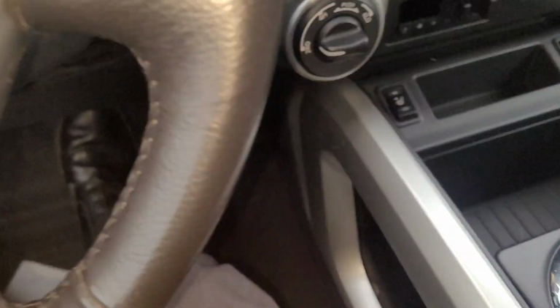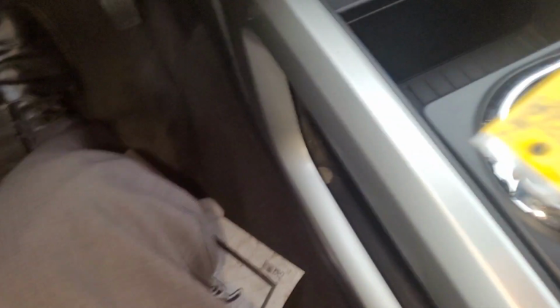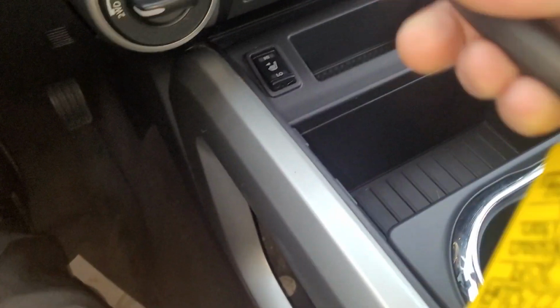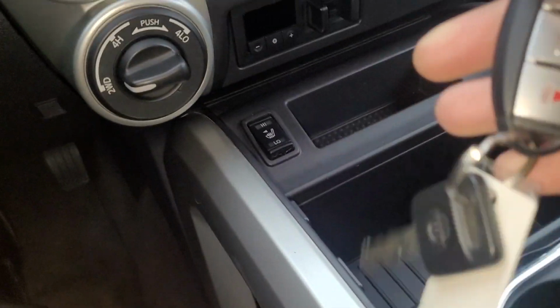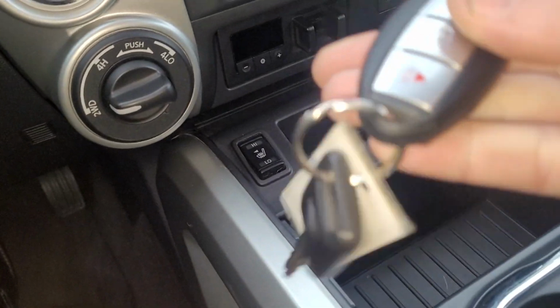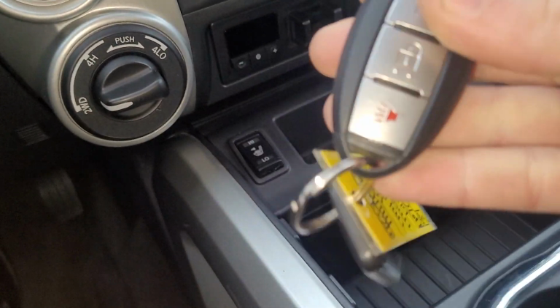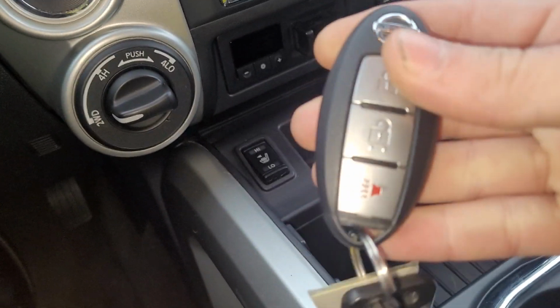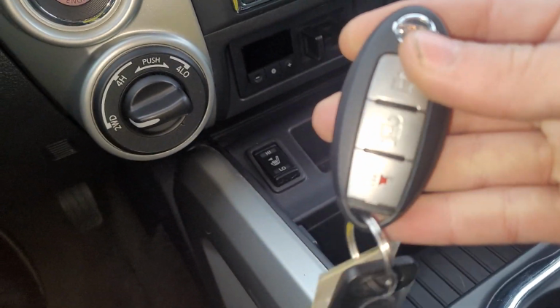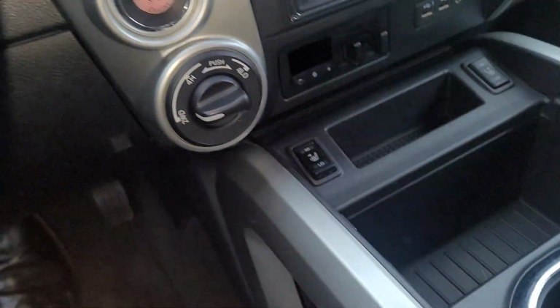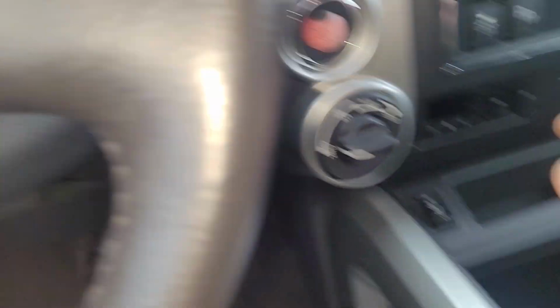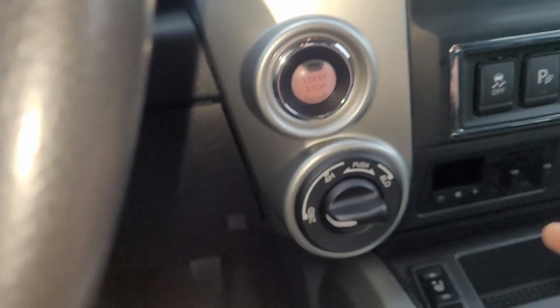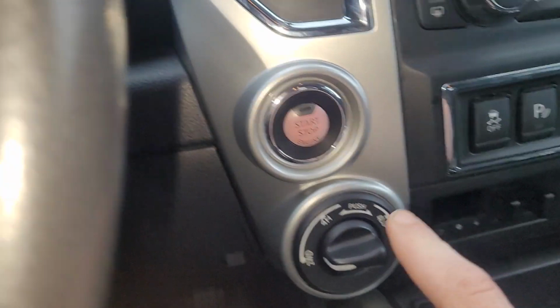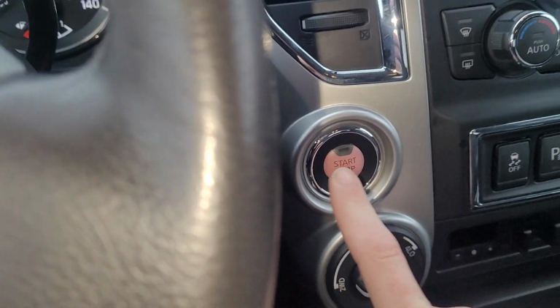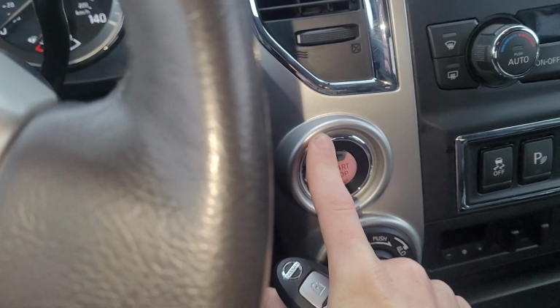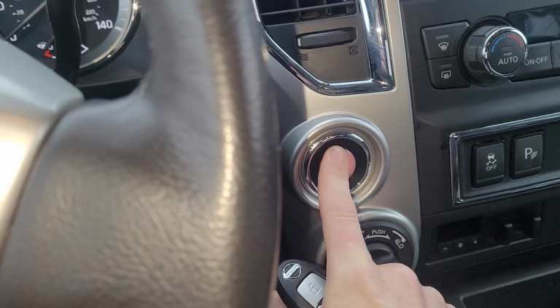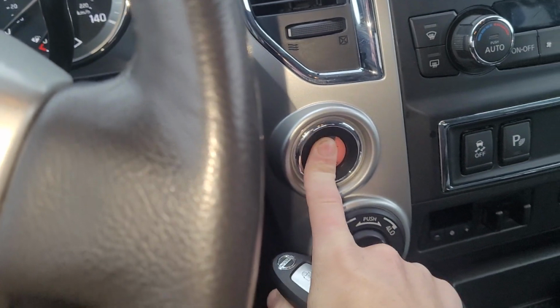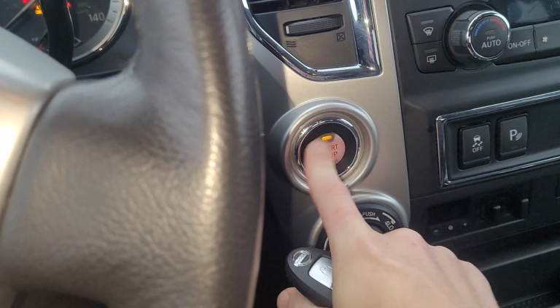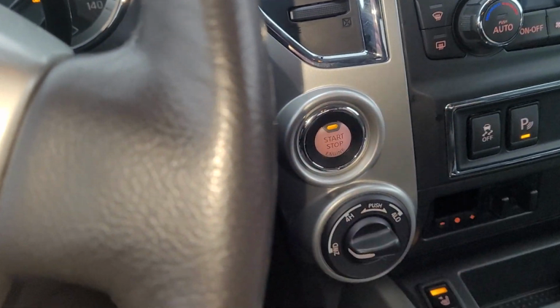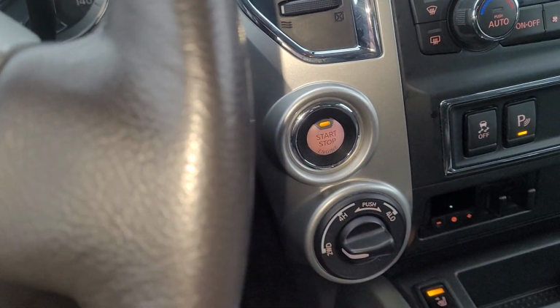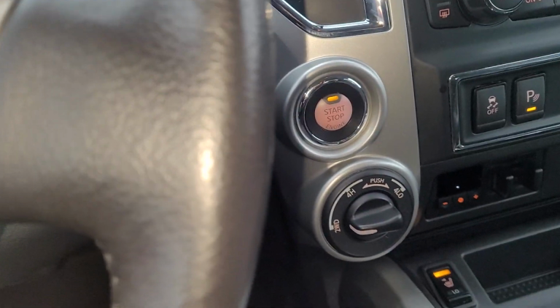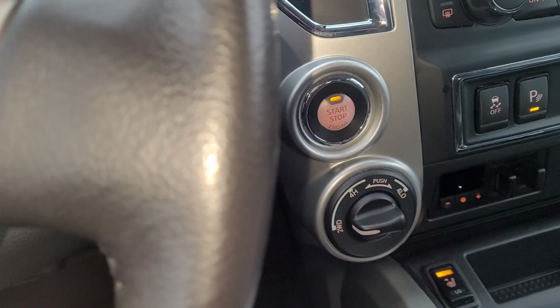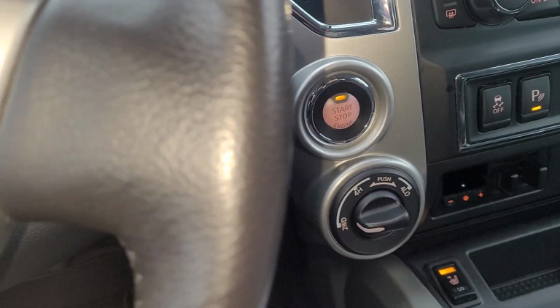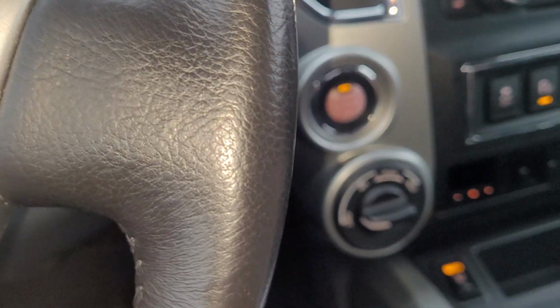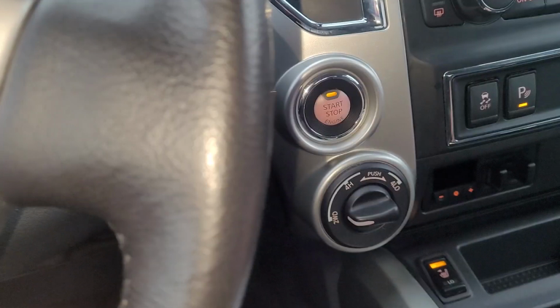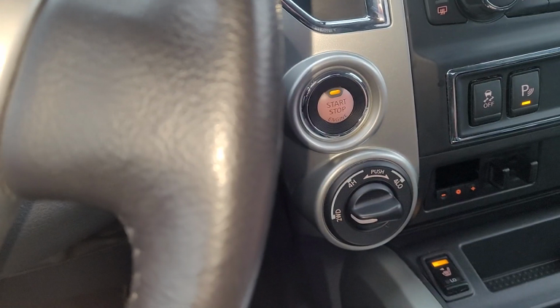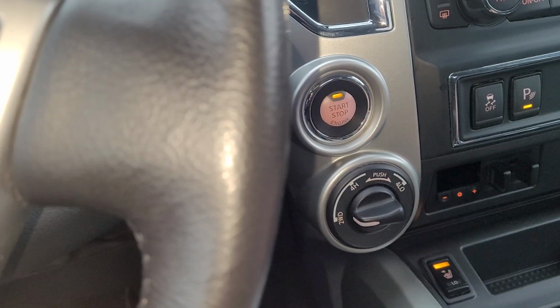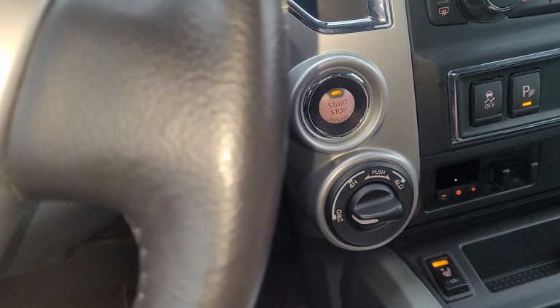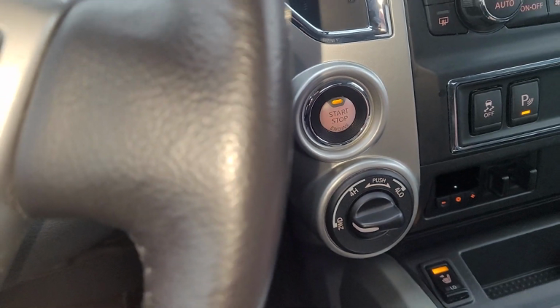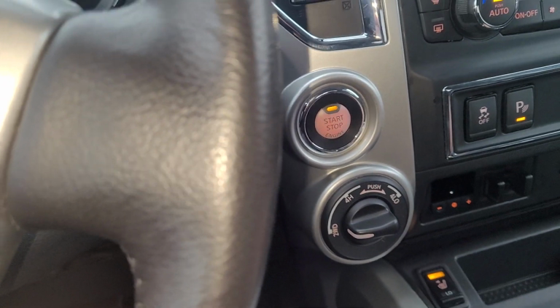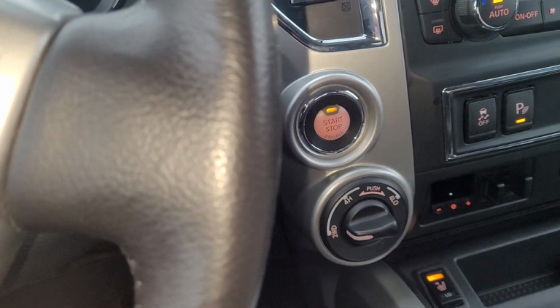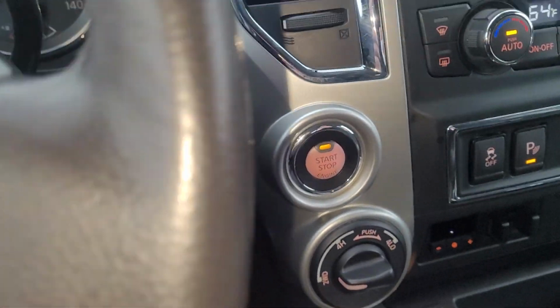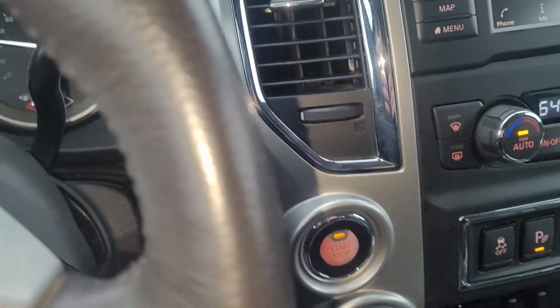This is what the key fob looks like. It does have a push button start. I'm going to start her up real quick just so we can see — it takes a minute because it's a diesel.